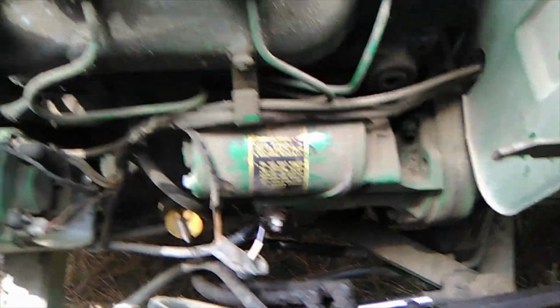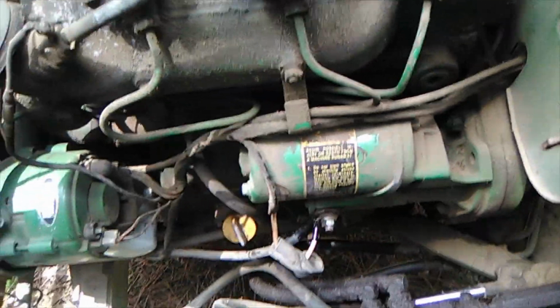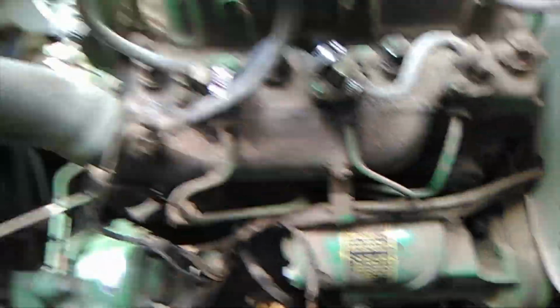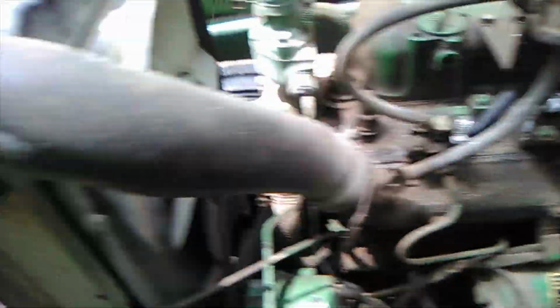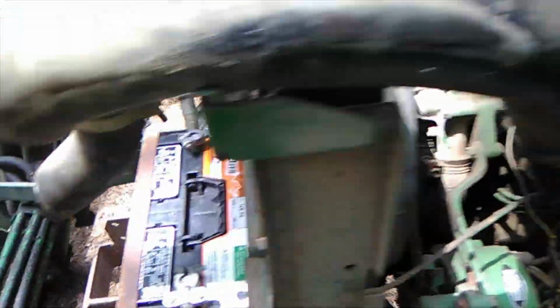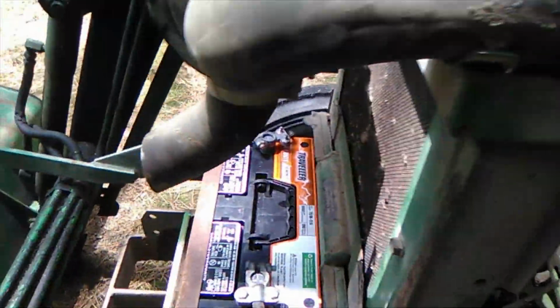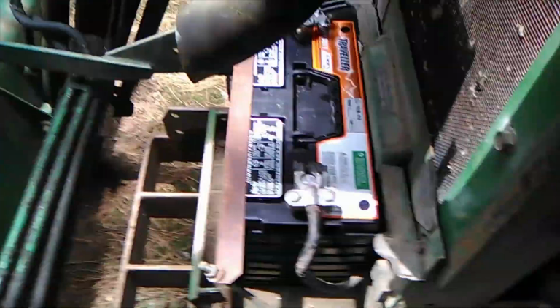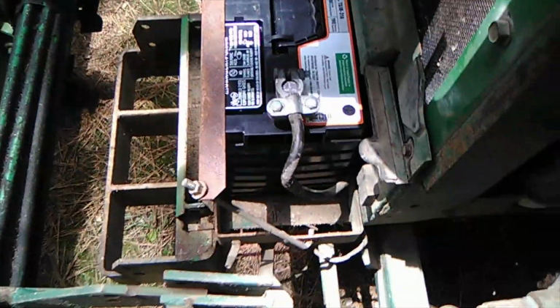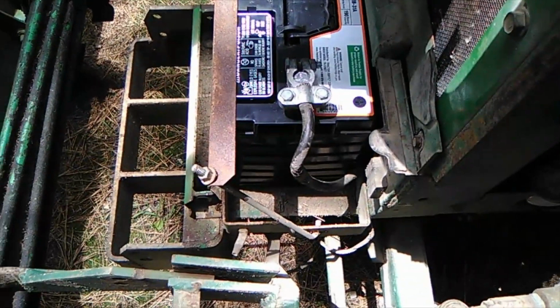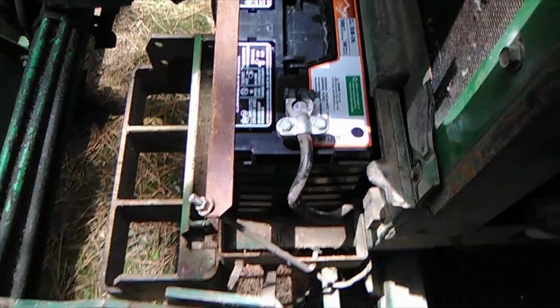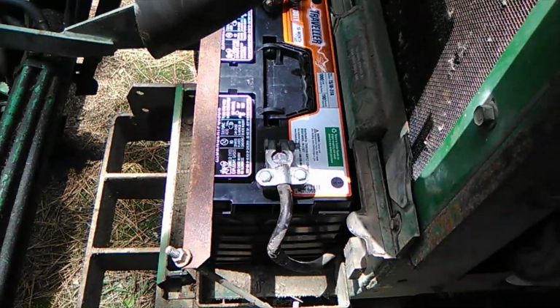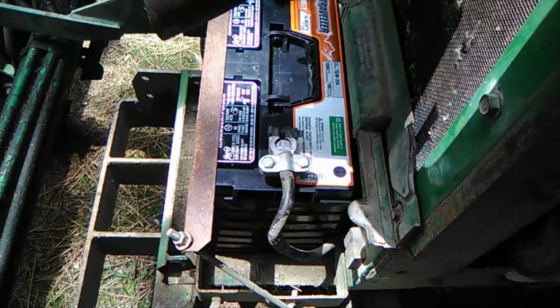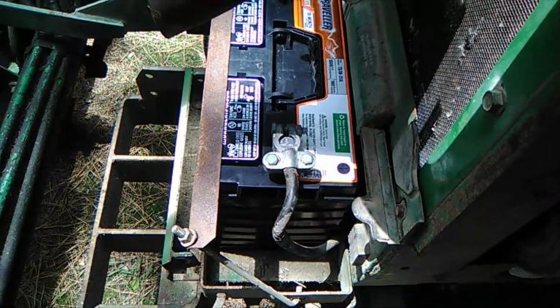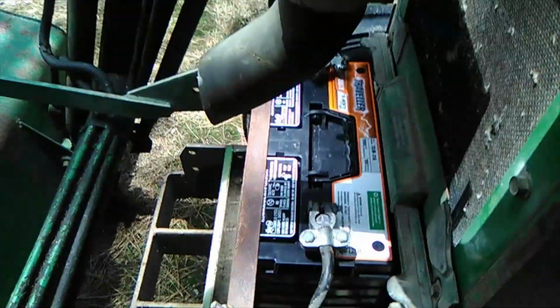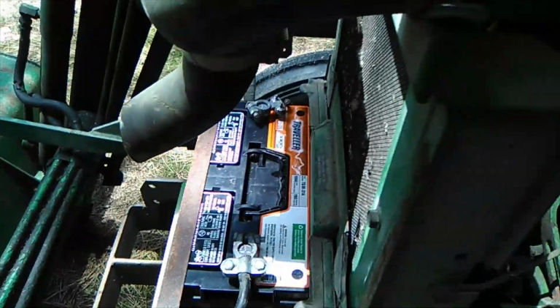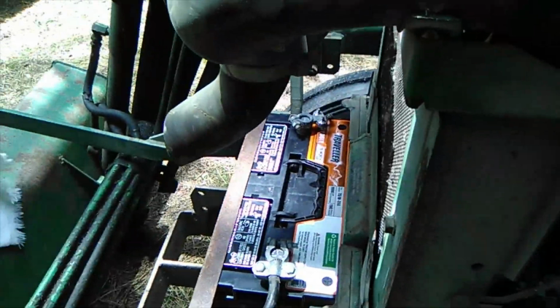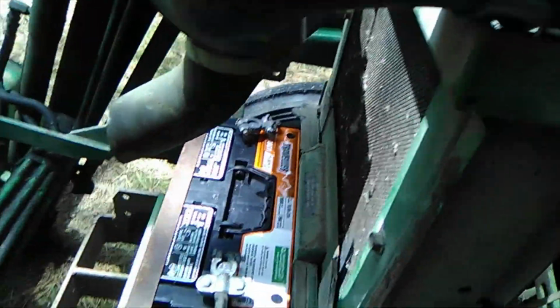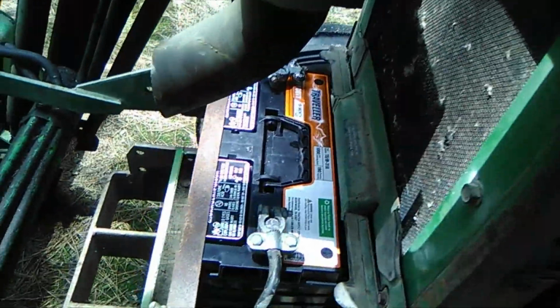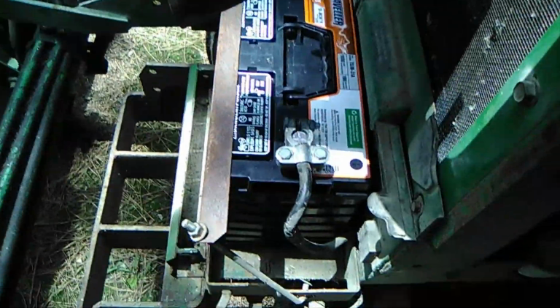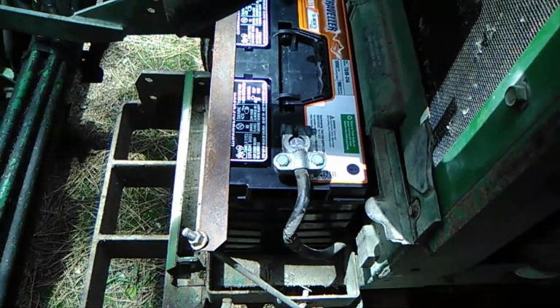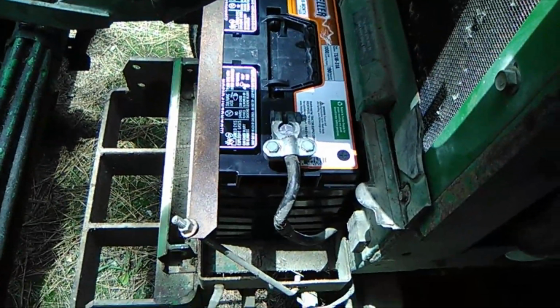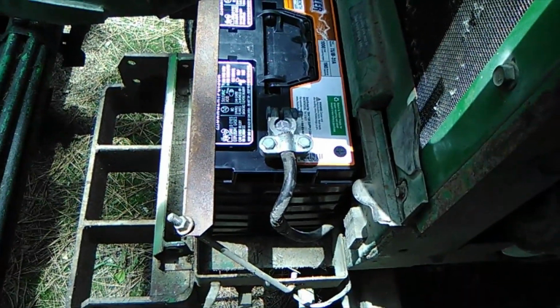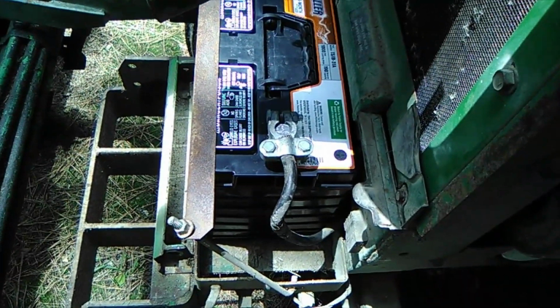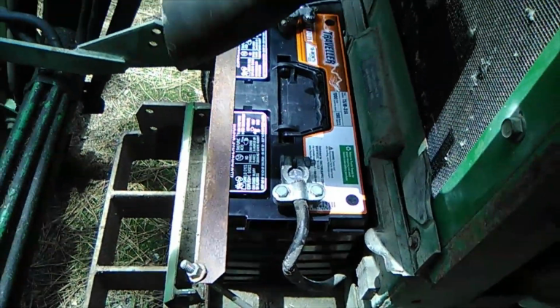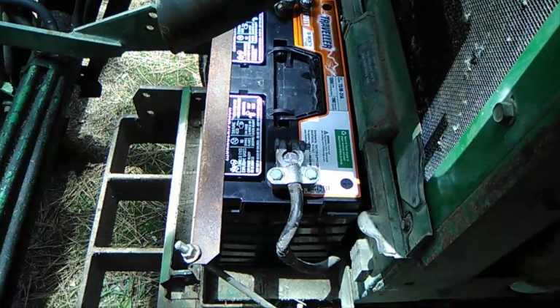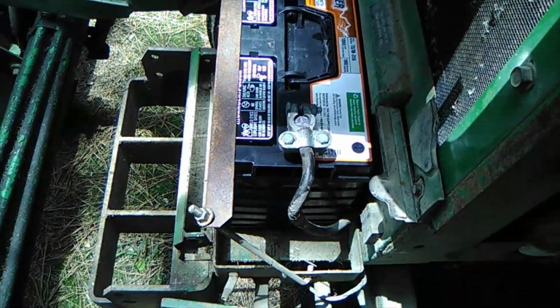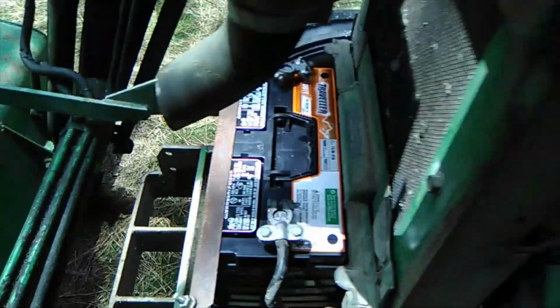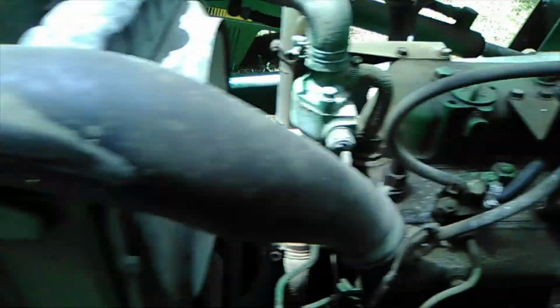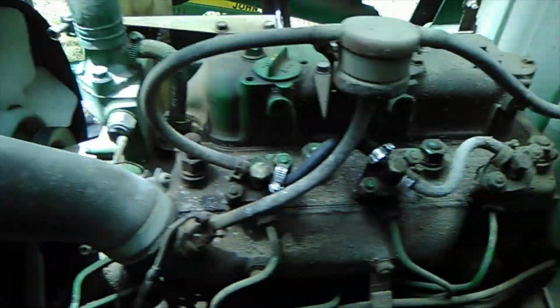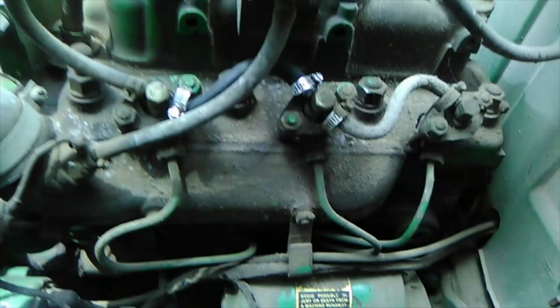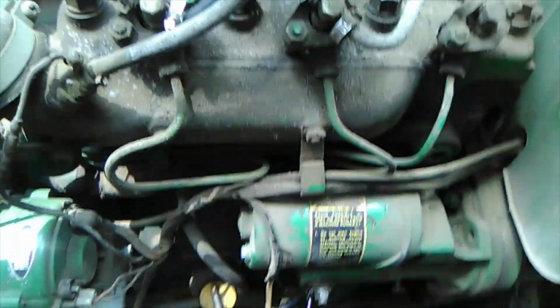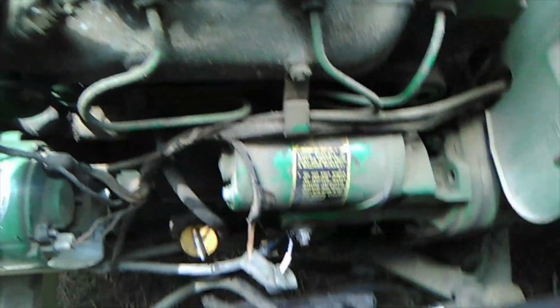You know what? I'm due a battery. So I went to Tractor Supply, got a battery, and installed it. By the way, that's the heaviest battery I've ever picked up in my life. I realize I'm getting old, but that's a heavy battery.